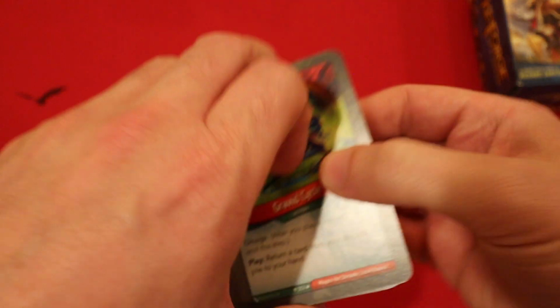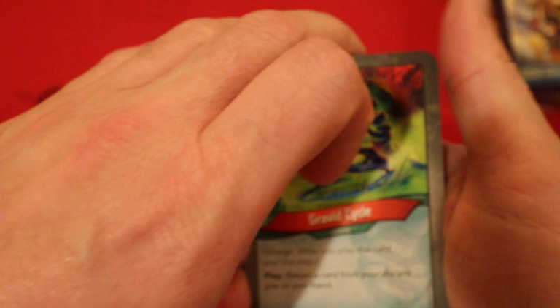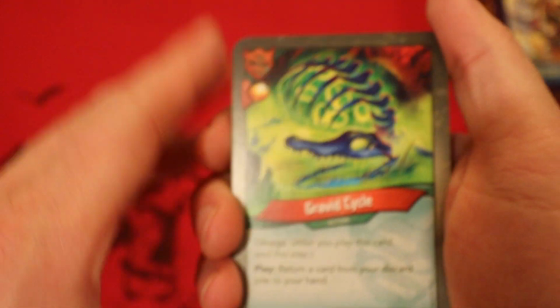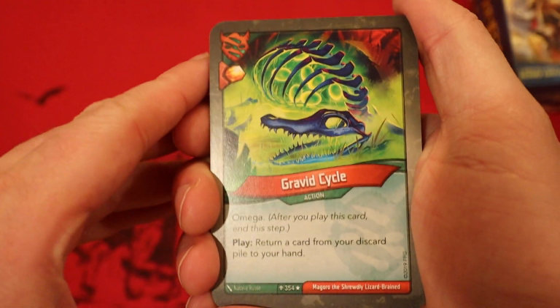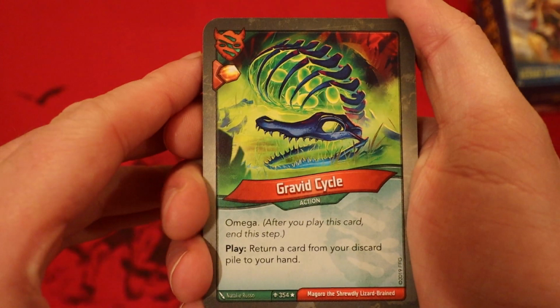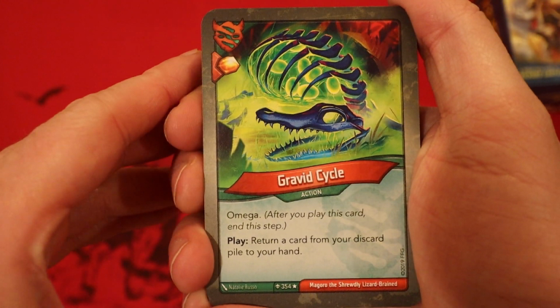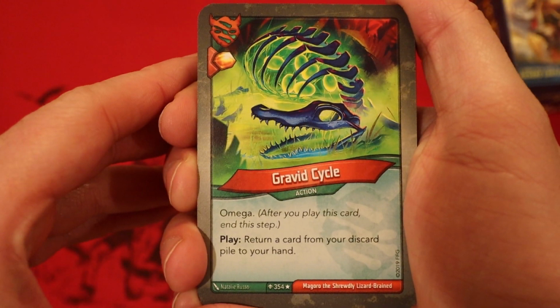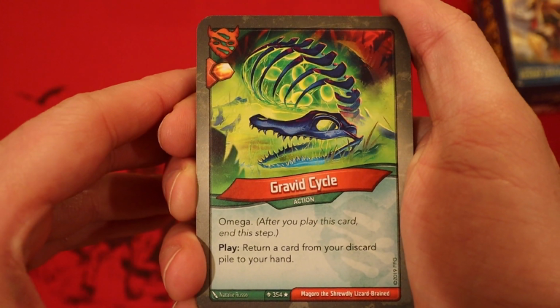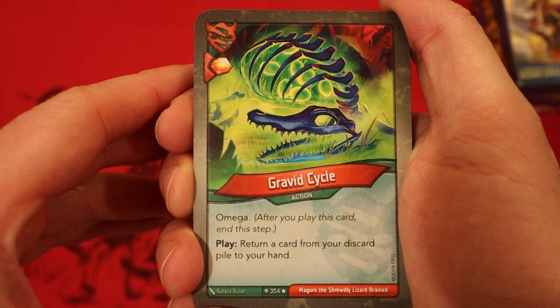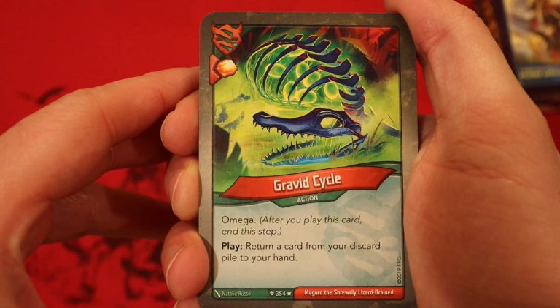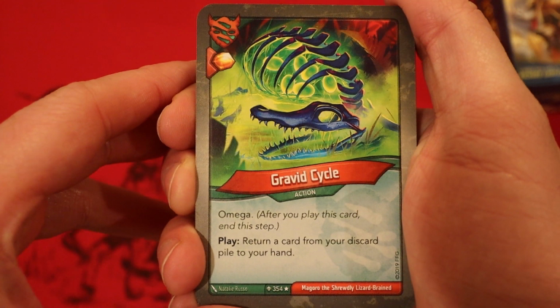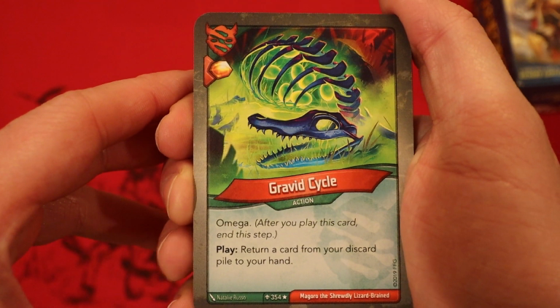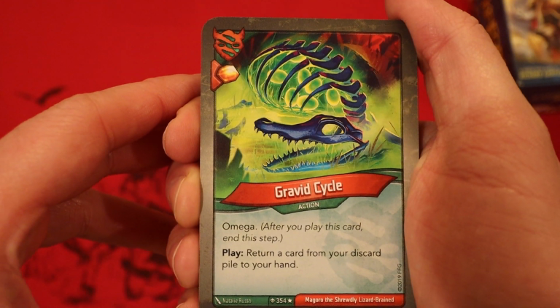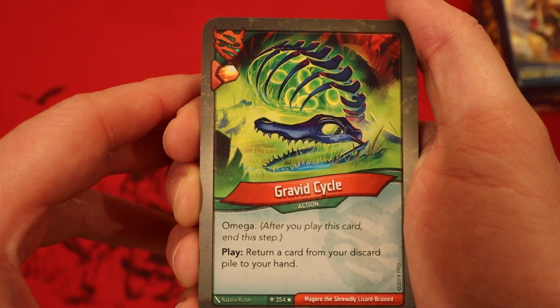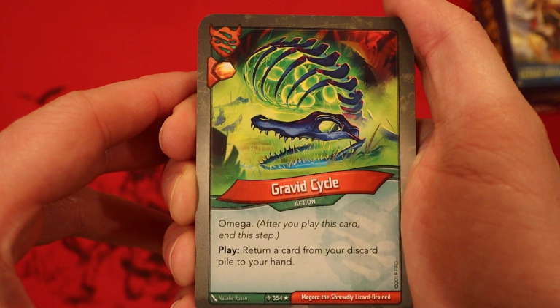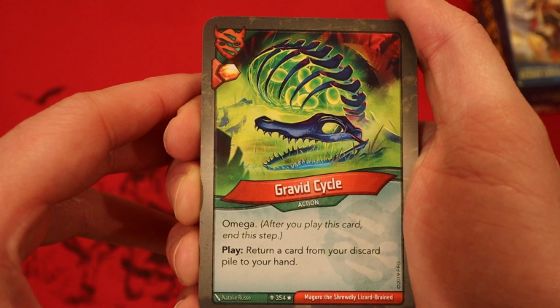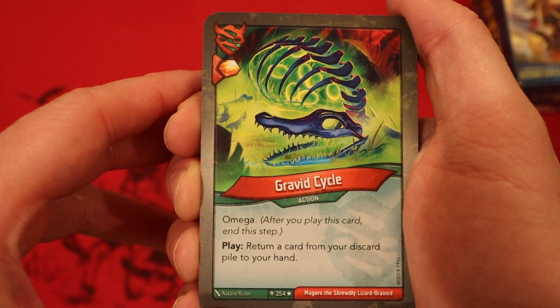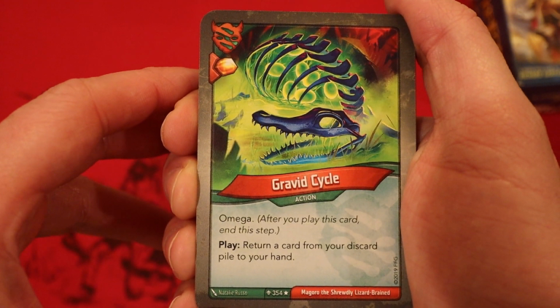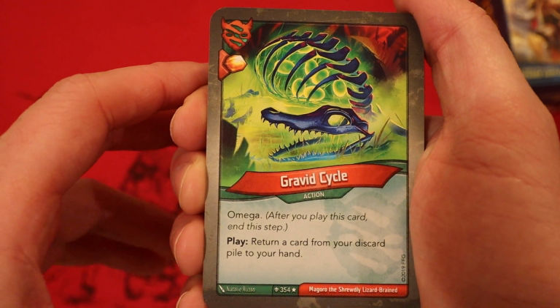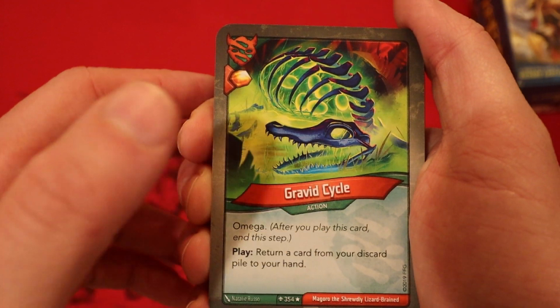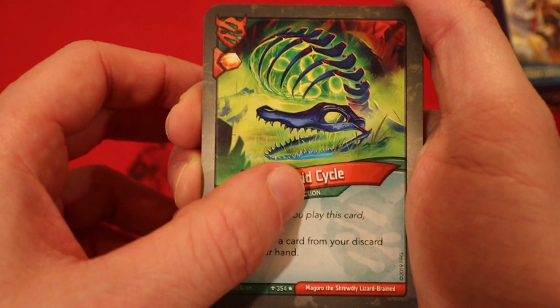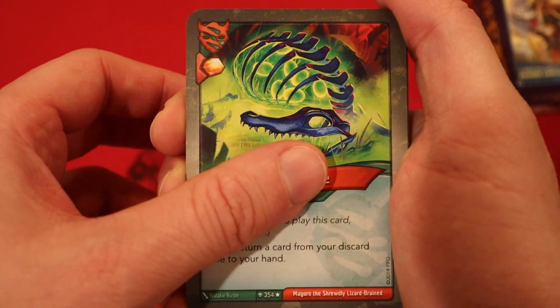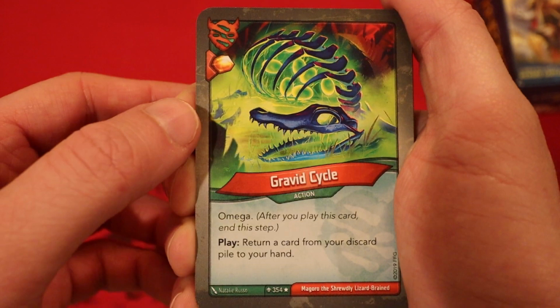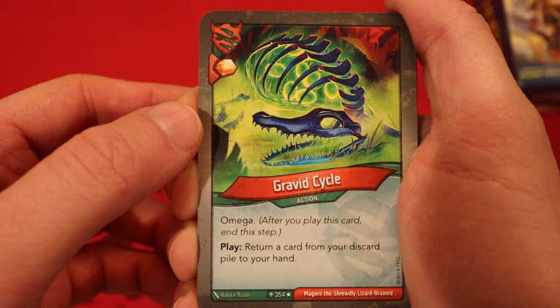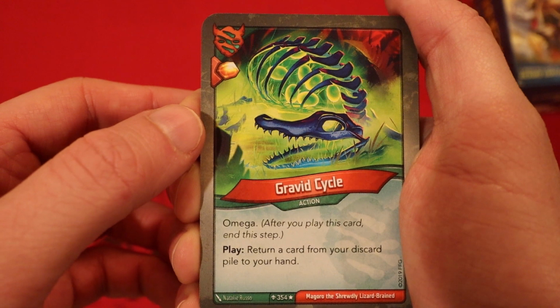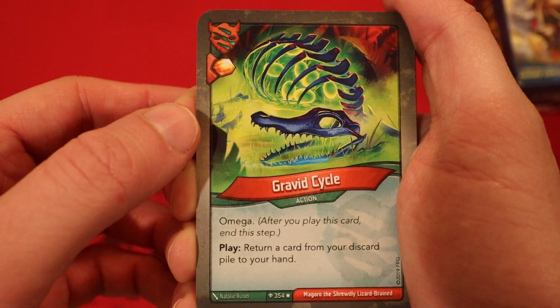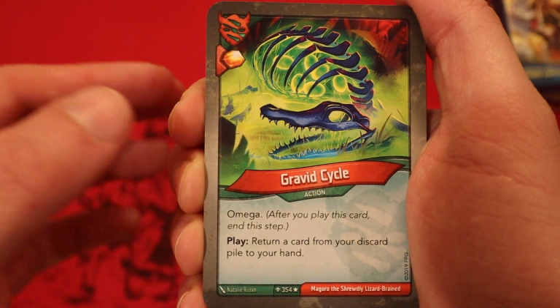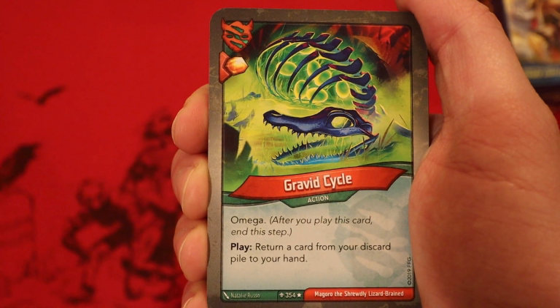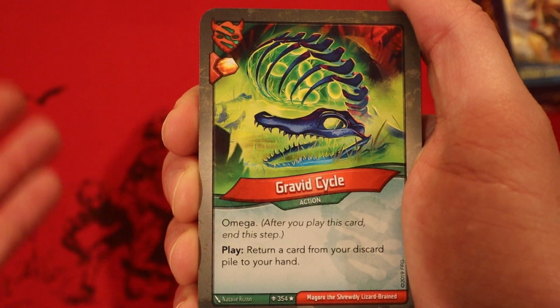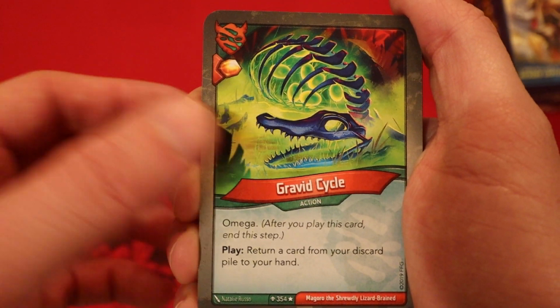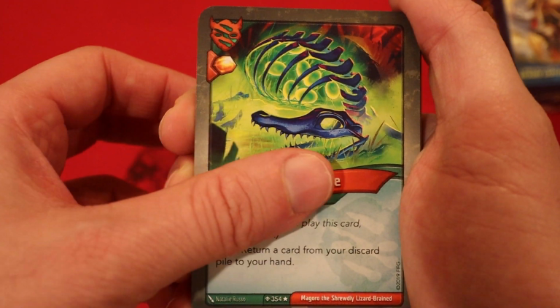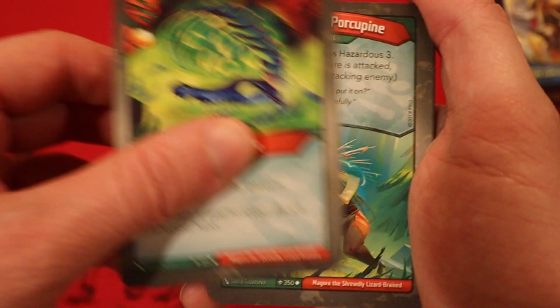We're starting off with Untamed. Gravid Cycle — whenever you play it, return a card from your discard pile to your hand. It's a really good card, especially if you have one card in your deck you just want to abuse over and over. This is nice.